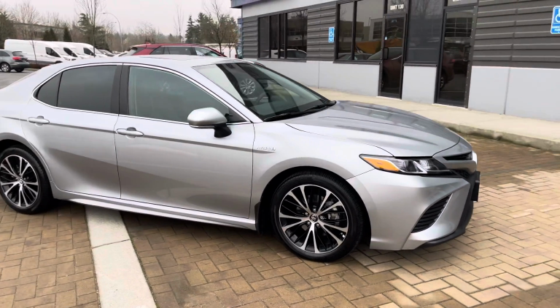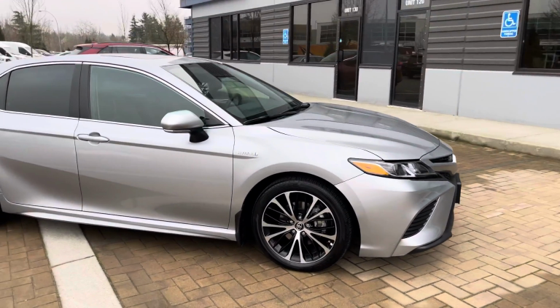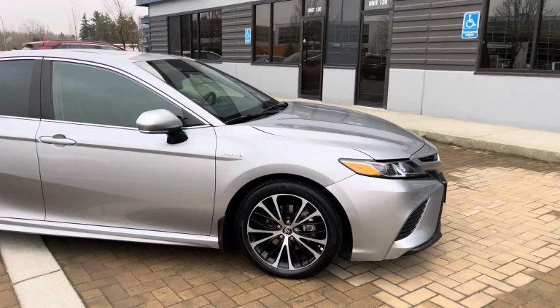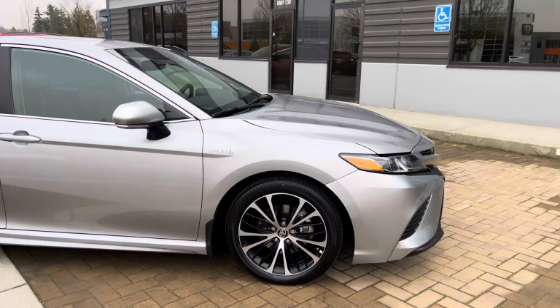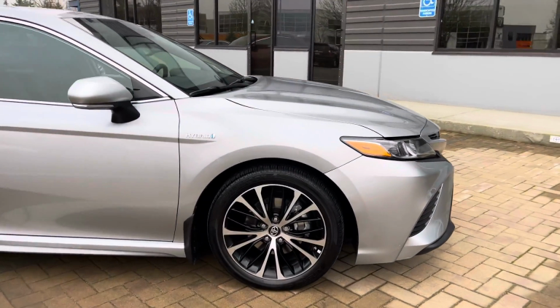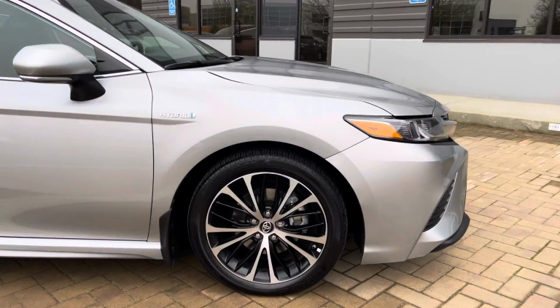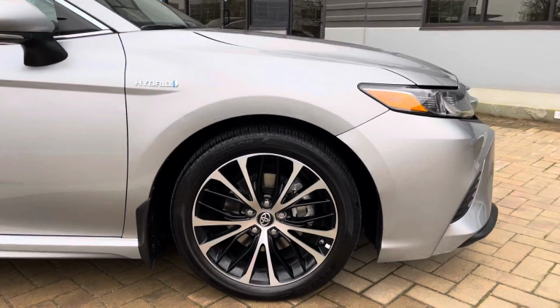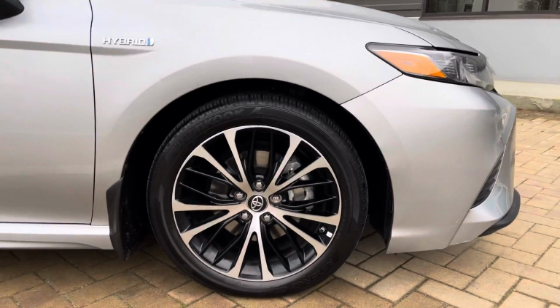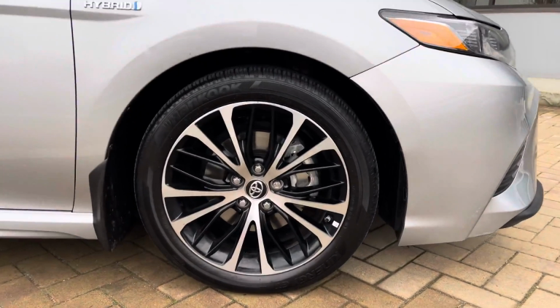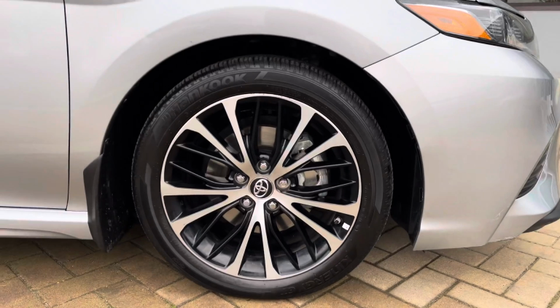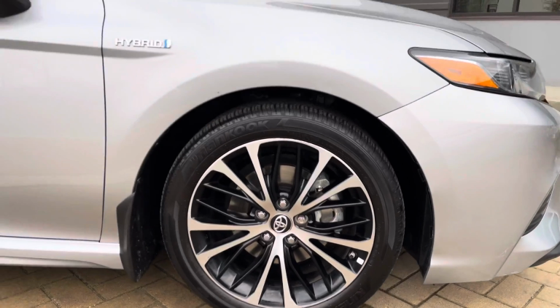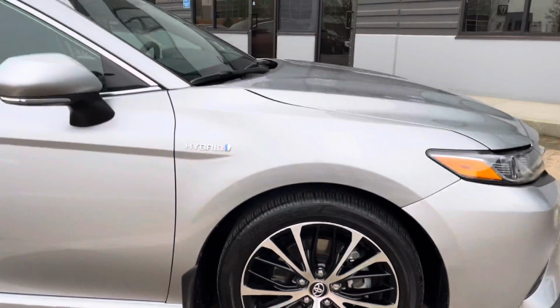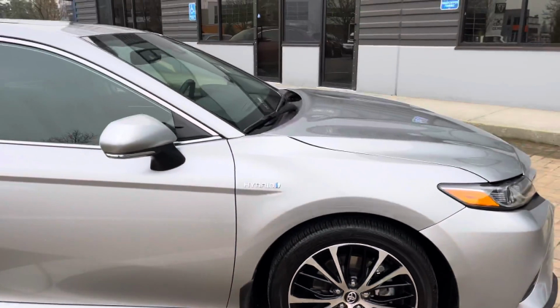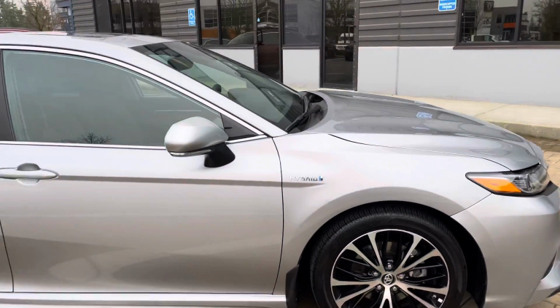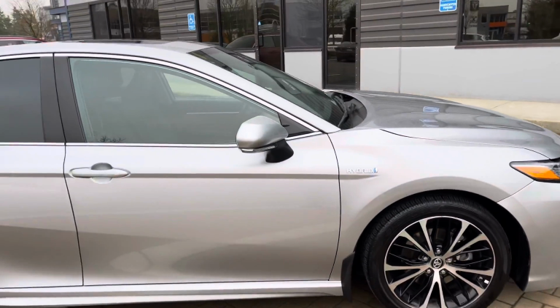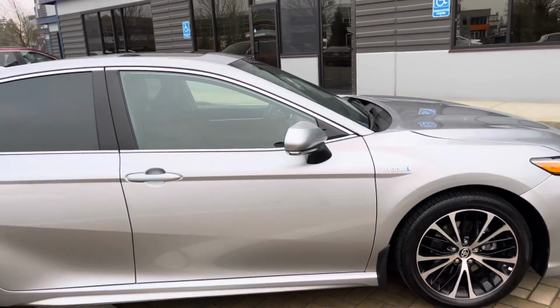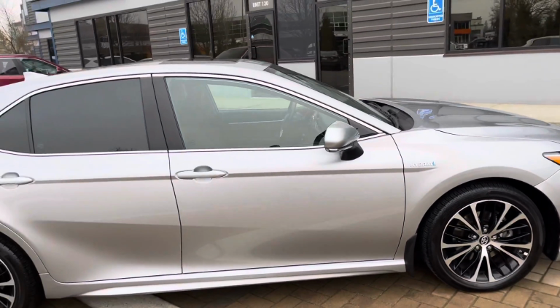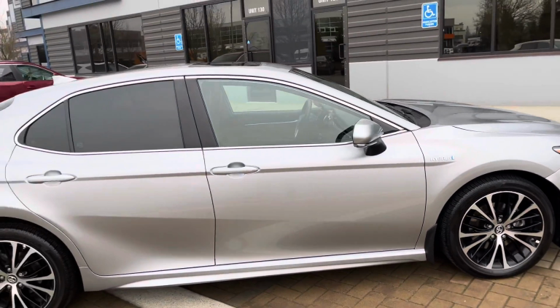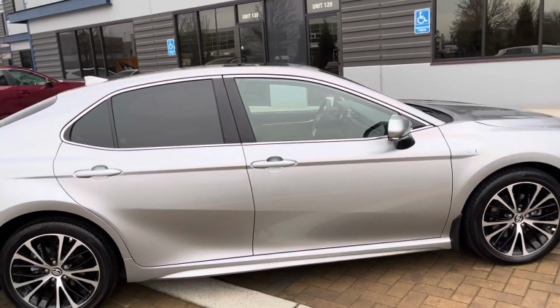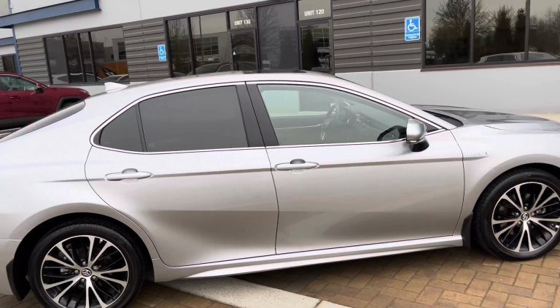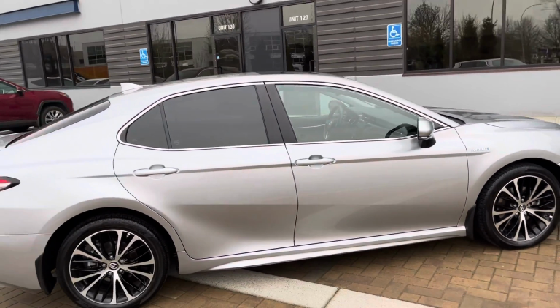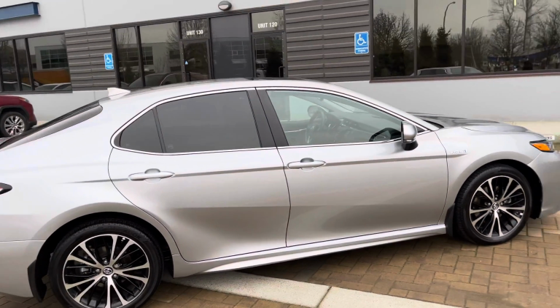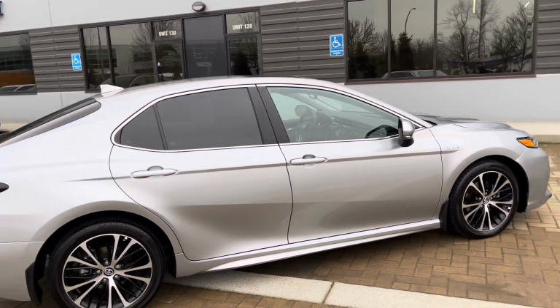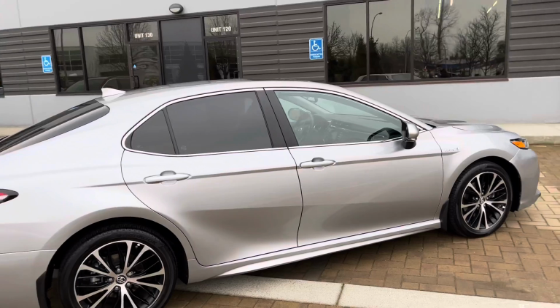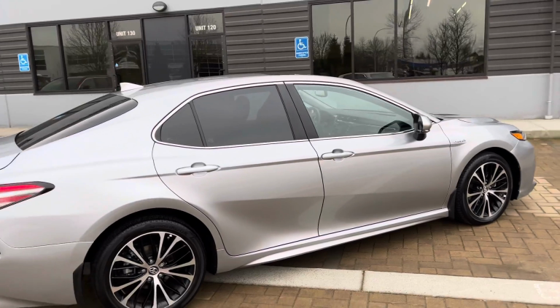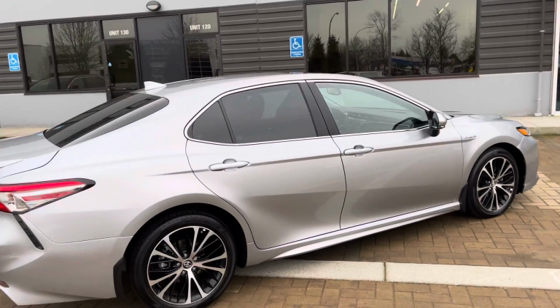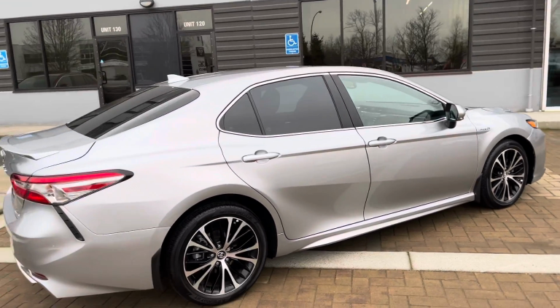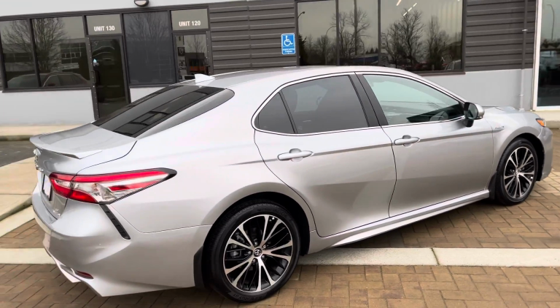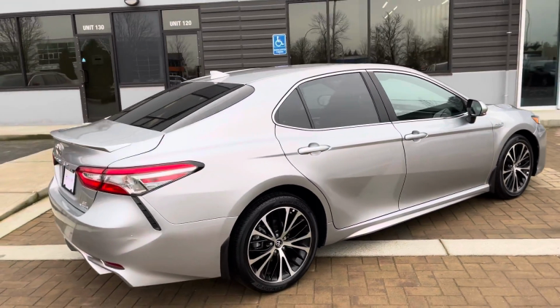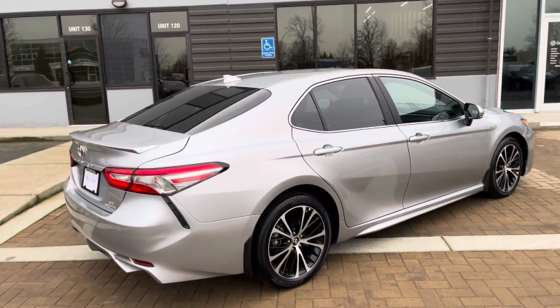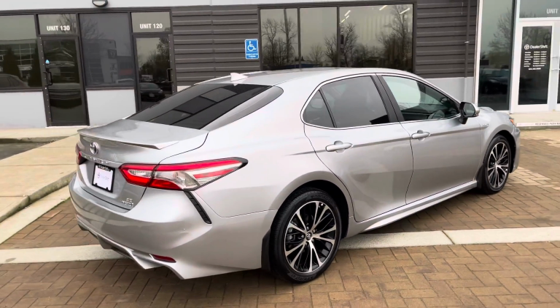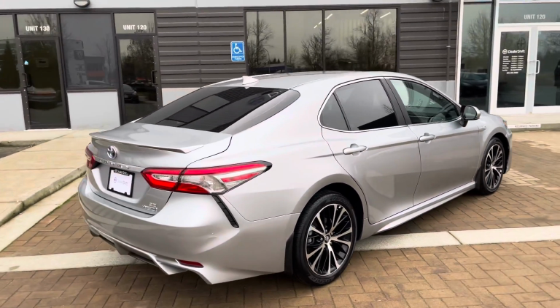Take a look at one of the OEM alloy wheels. This one is finished in a silver exterior on a black leather interior. We have two sets of keys for this Camry.